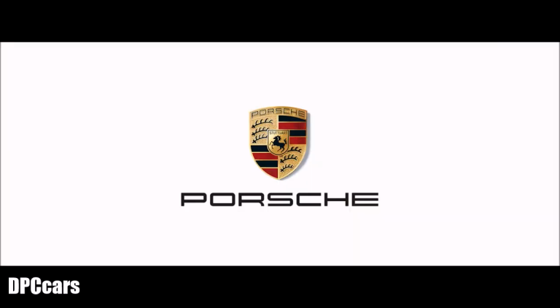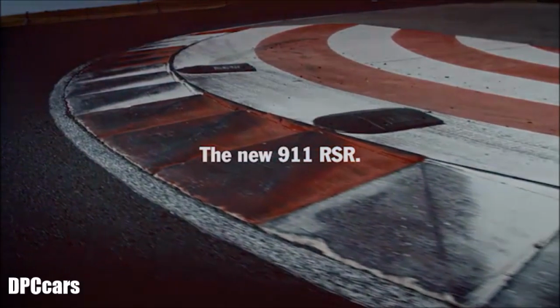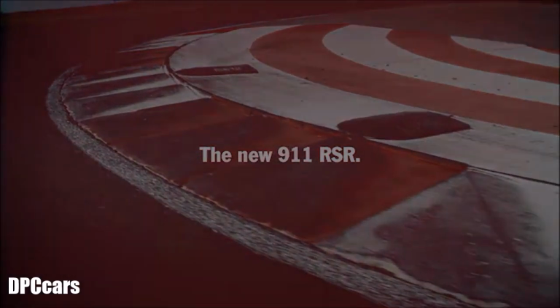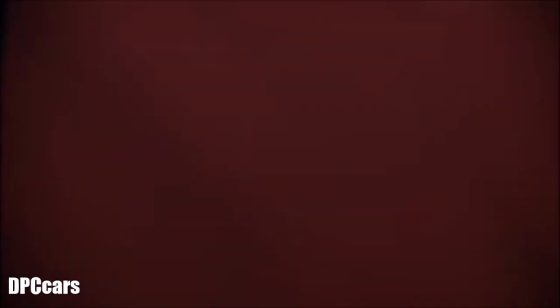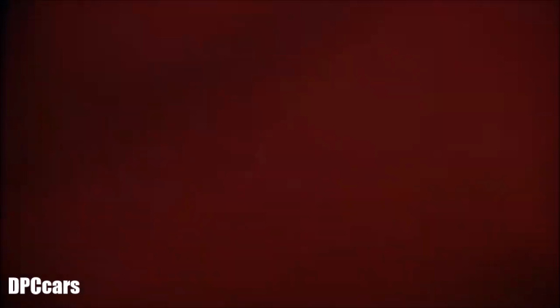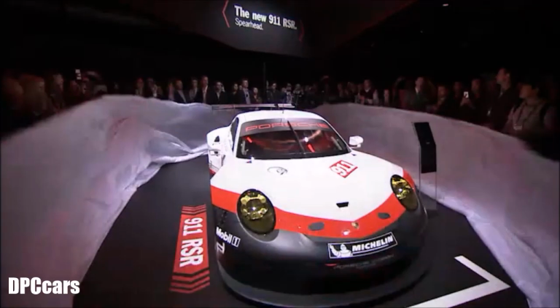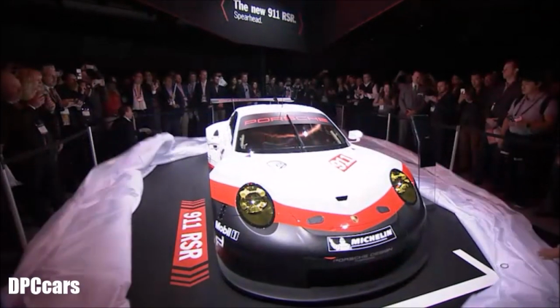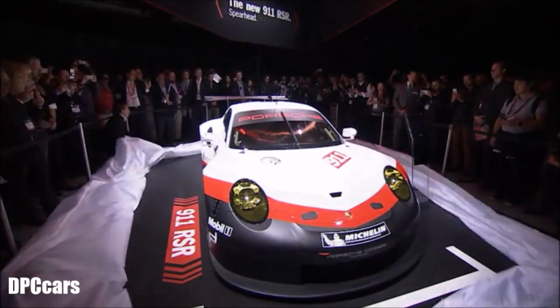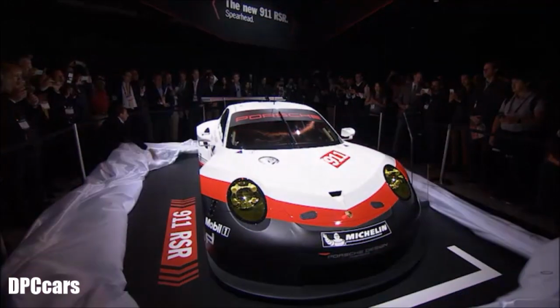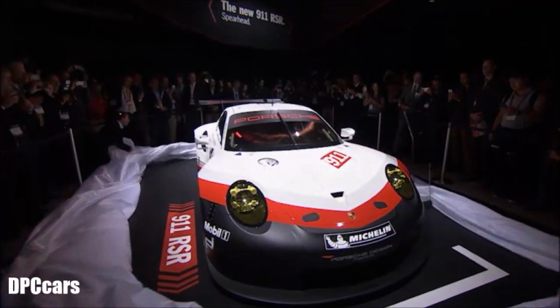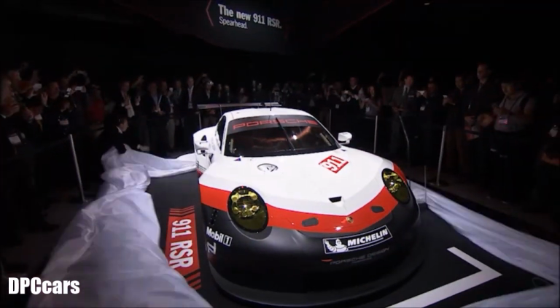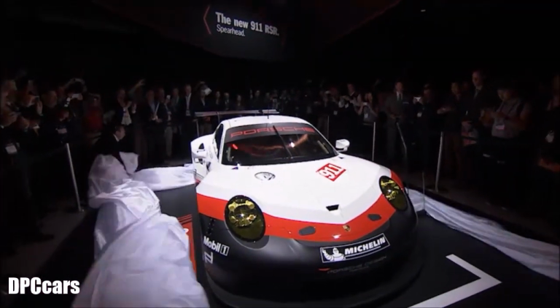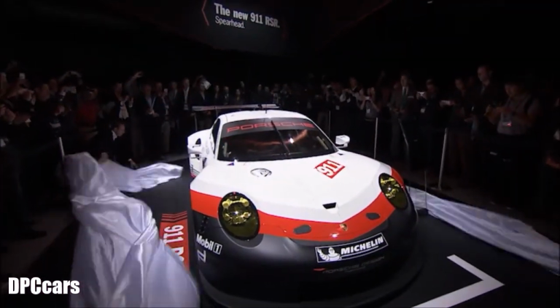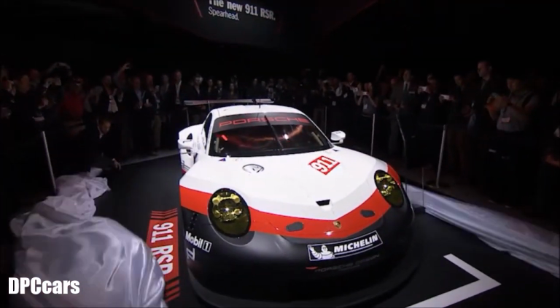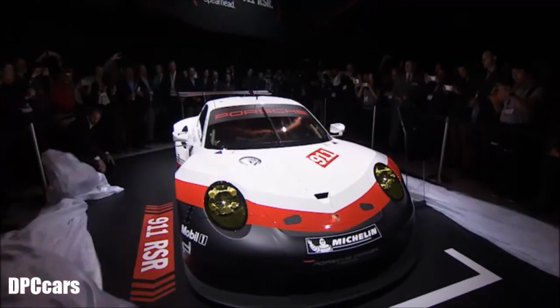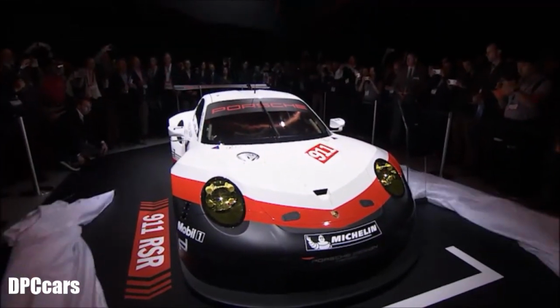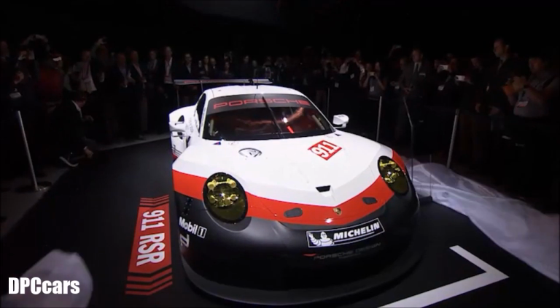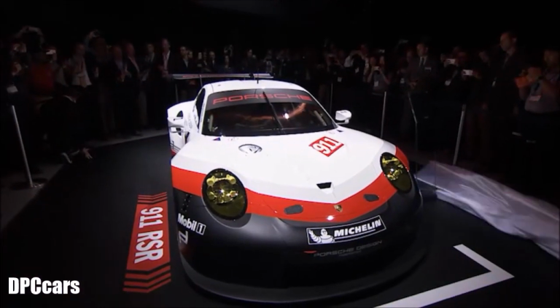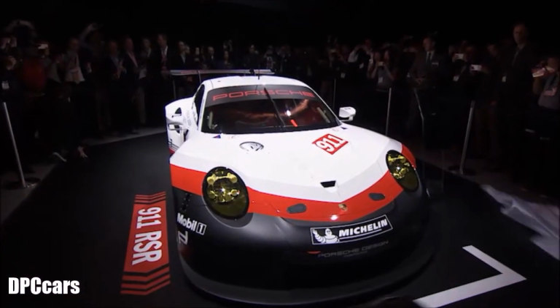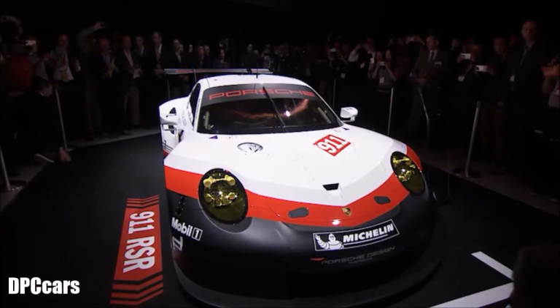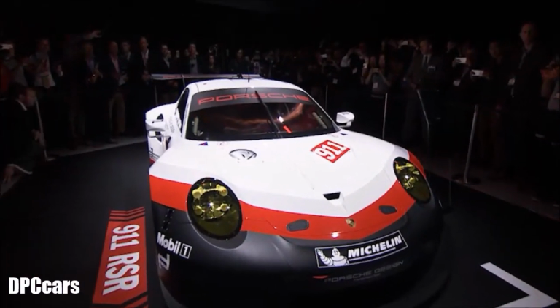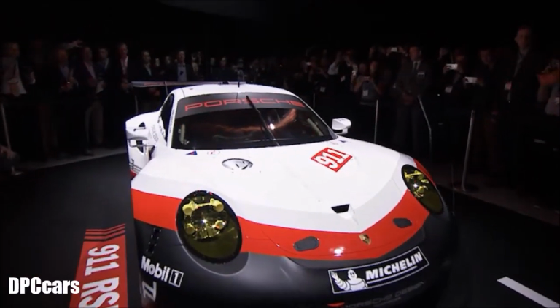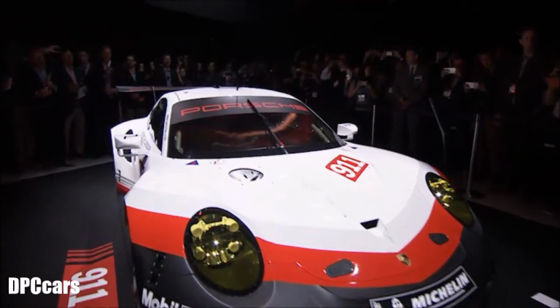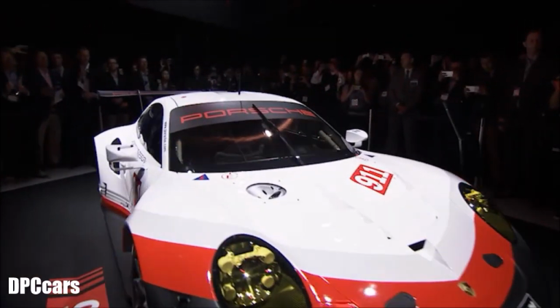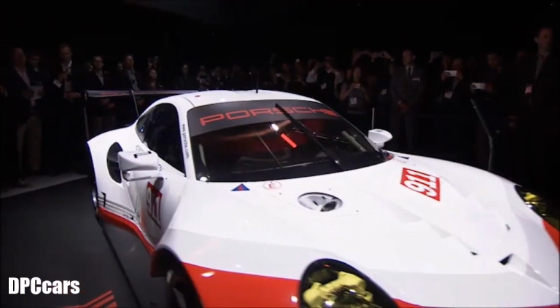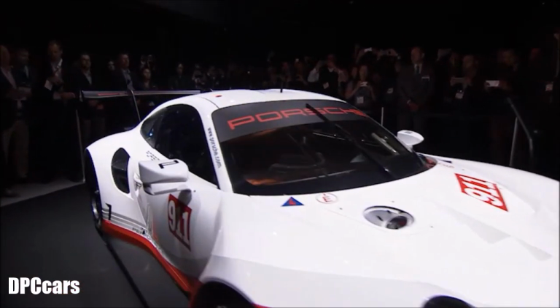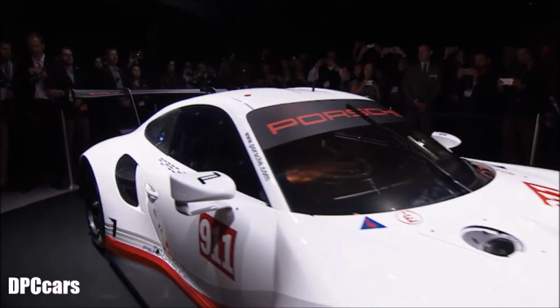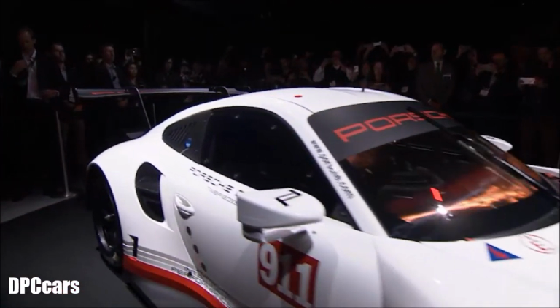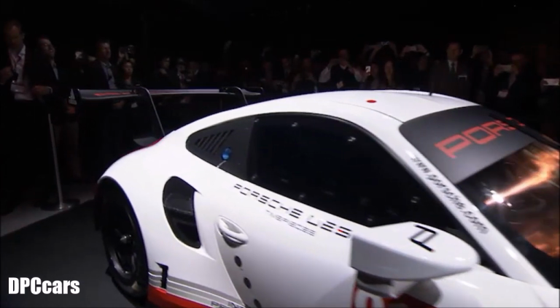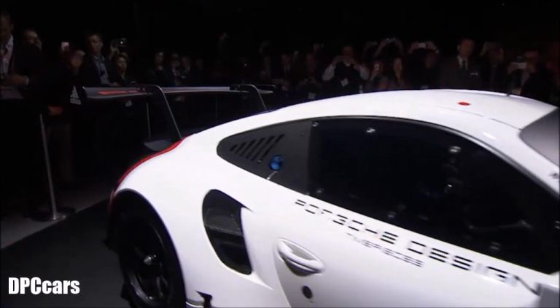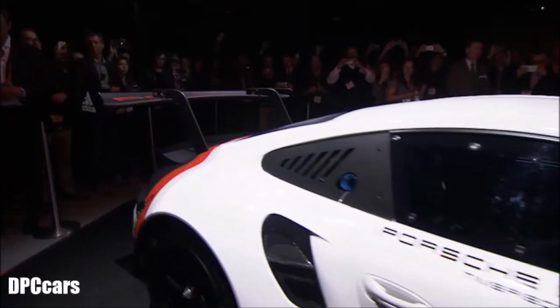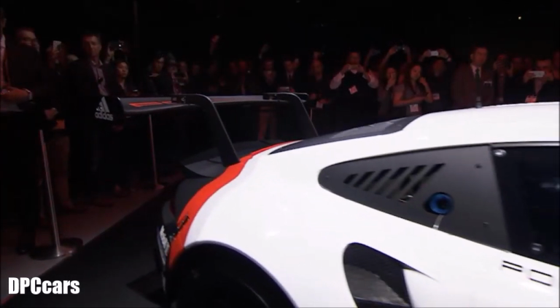Ladies and gentlemen, the new 911 RSR. Please welcome member of the Executive Board Sales and Marketing of Porsche AG, Detlev von Platten.